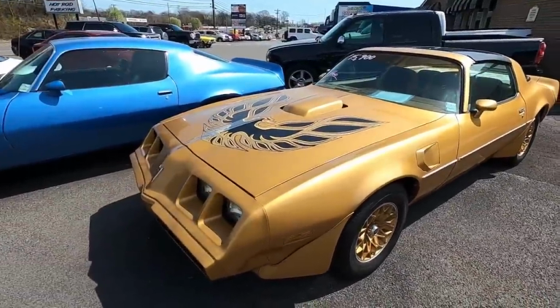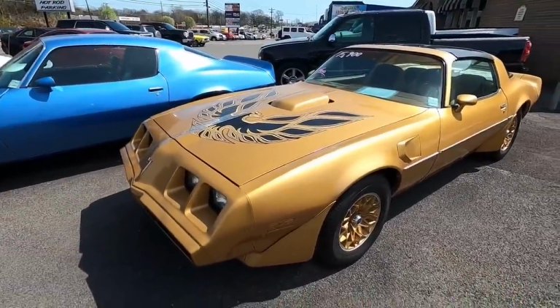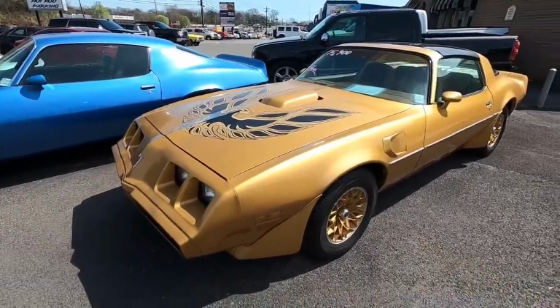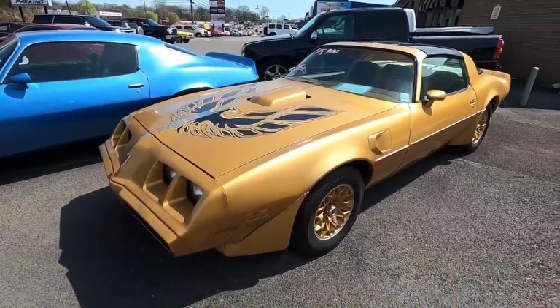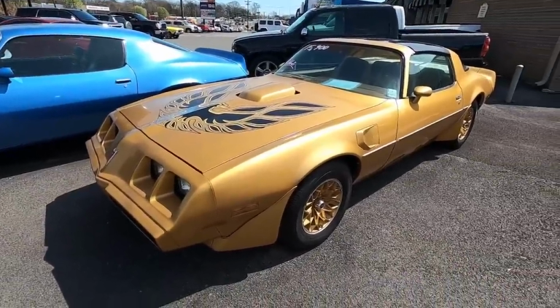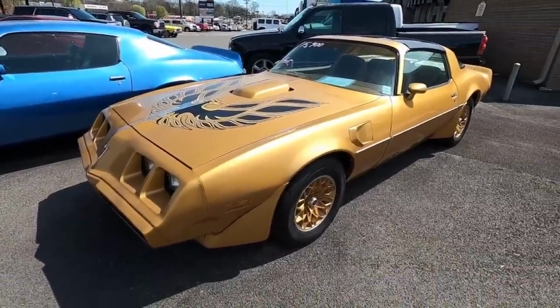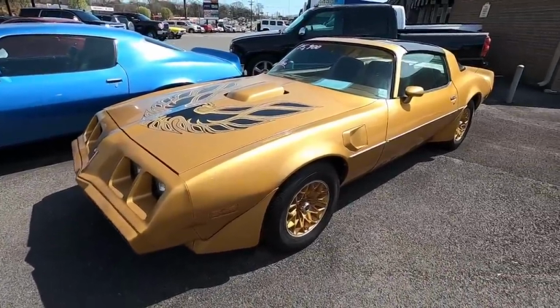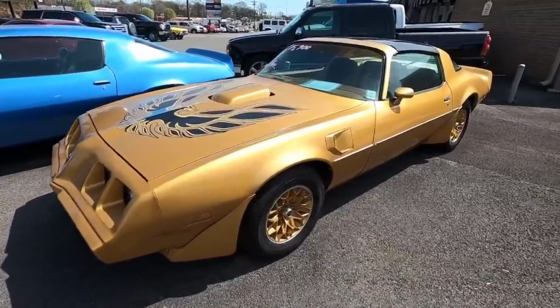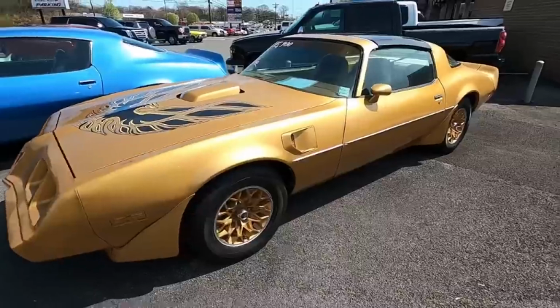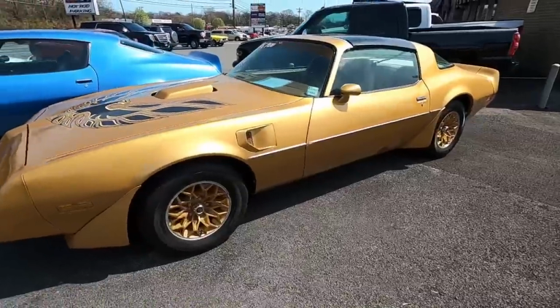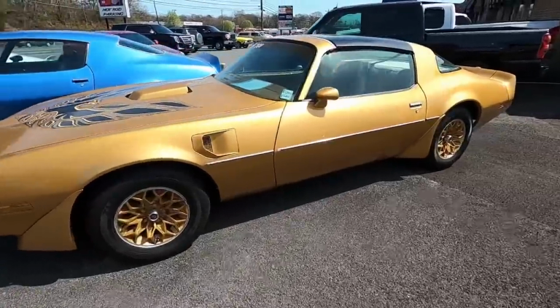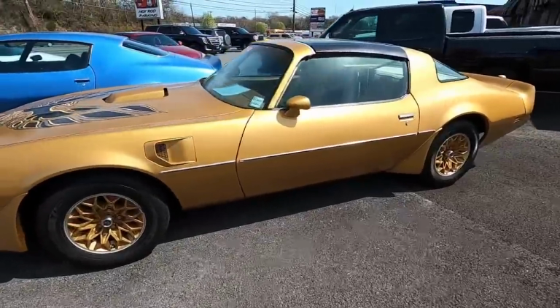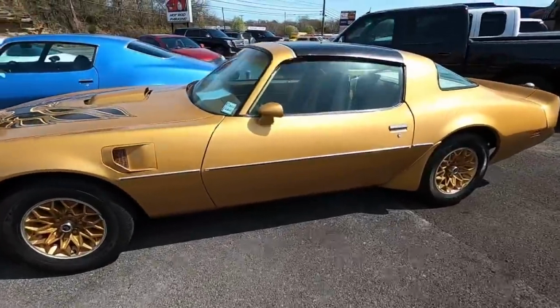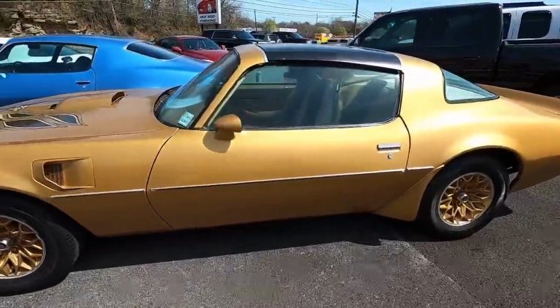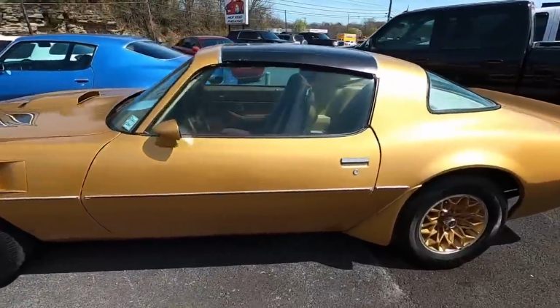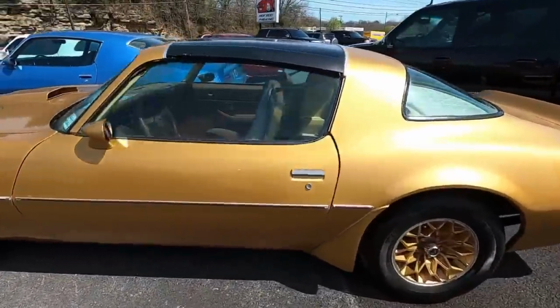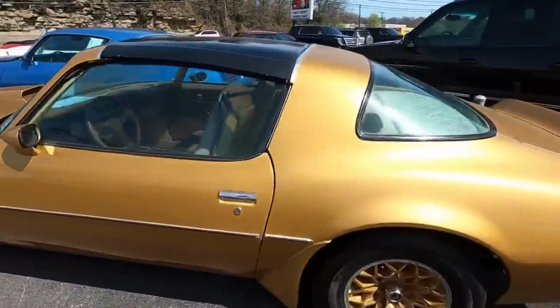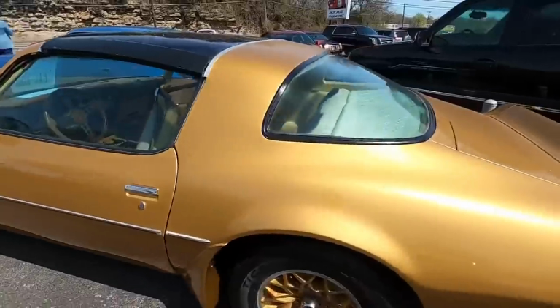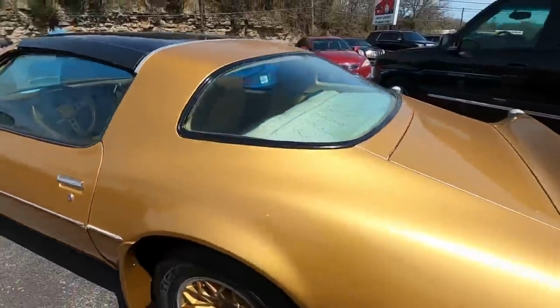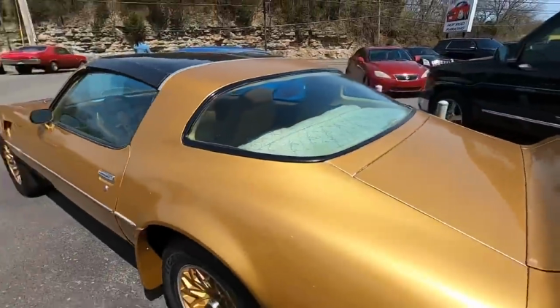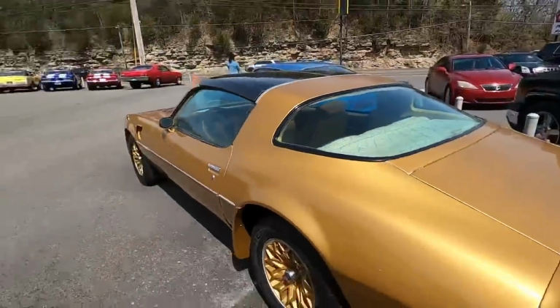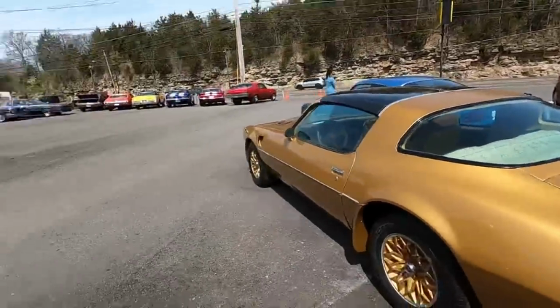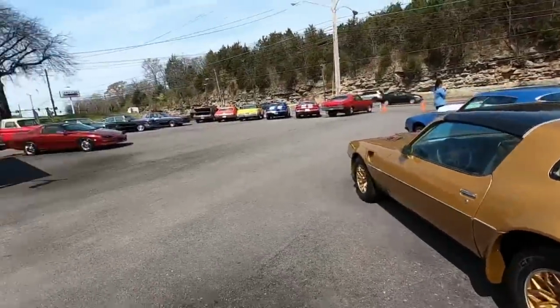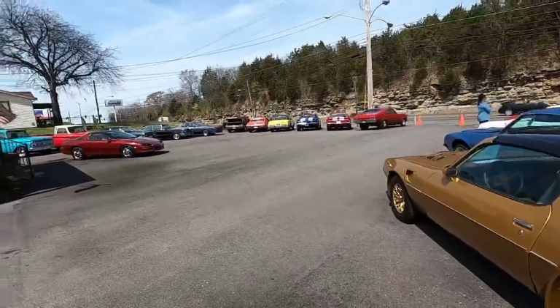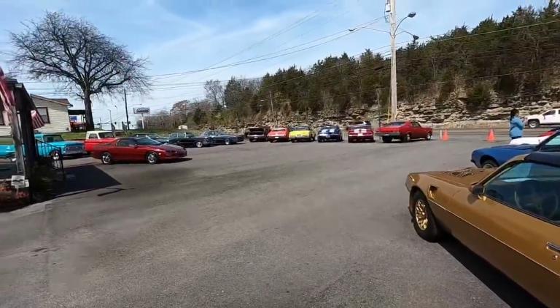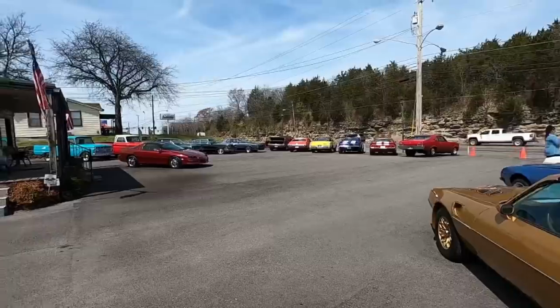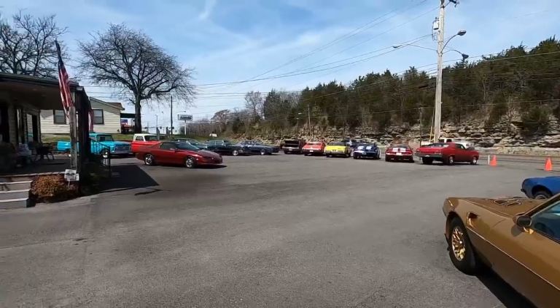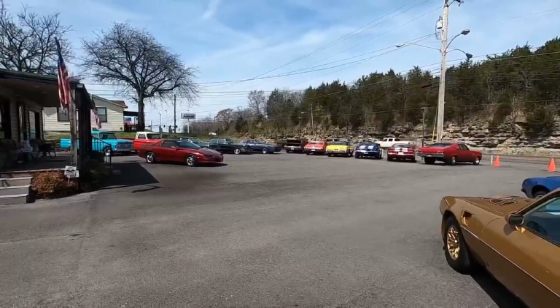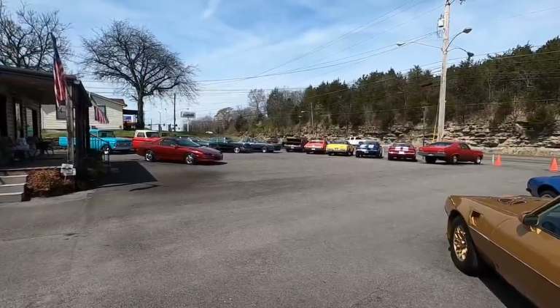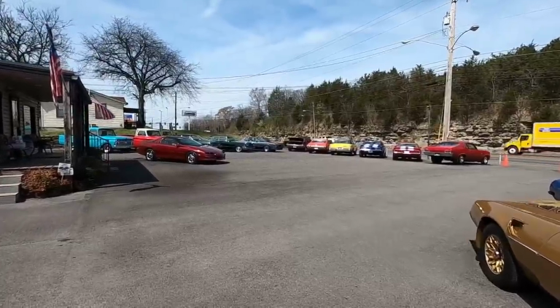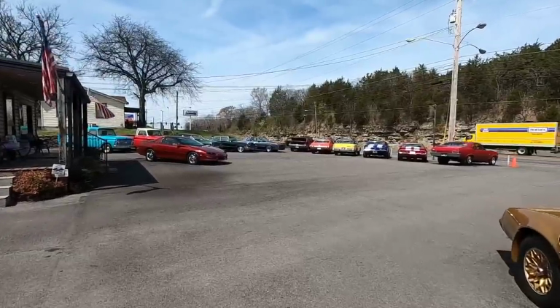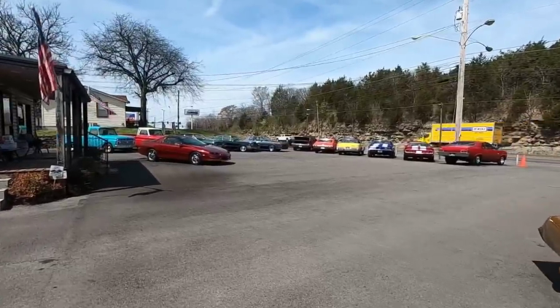You can check MapleMotors.com to see what's currently available day by day. I've got some more cars I want to show you out here on the lot, but for now I'll be right back.